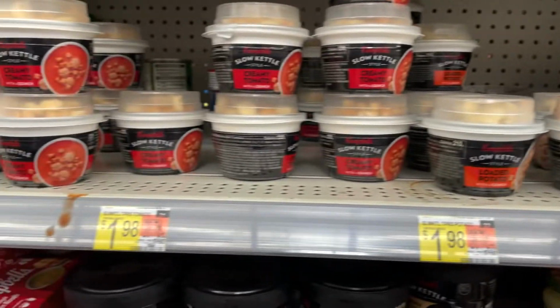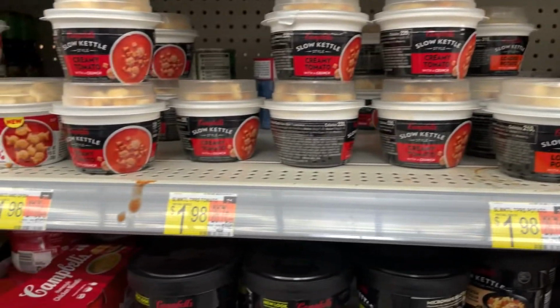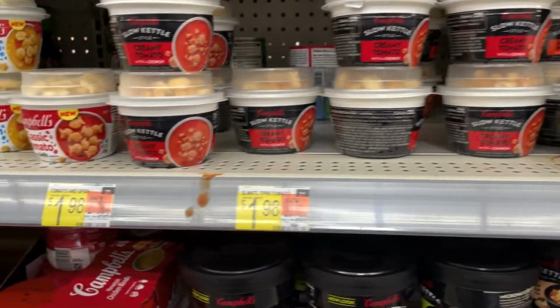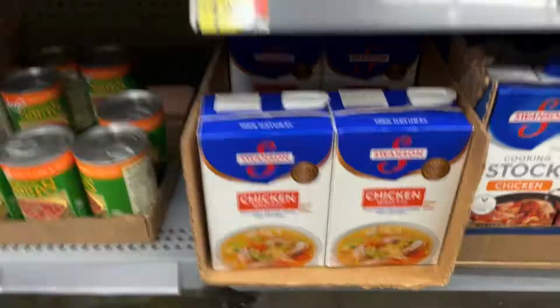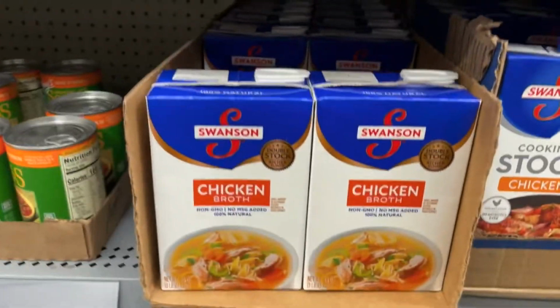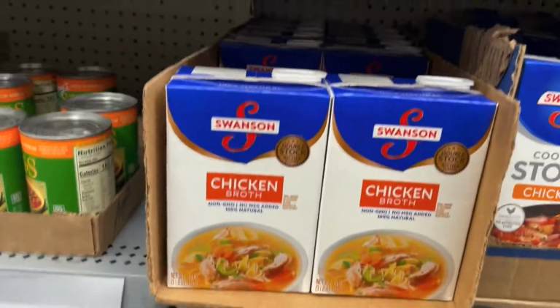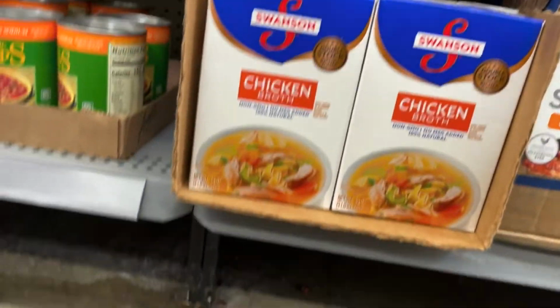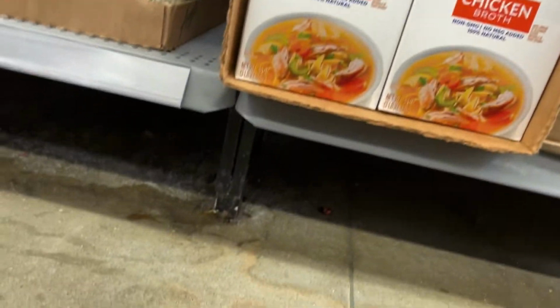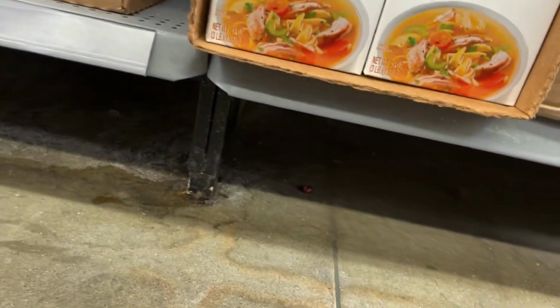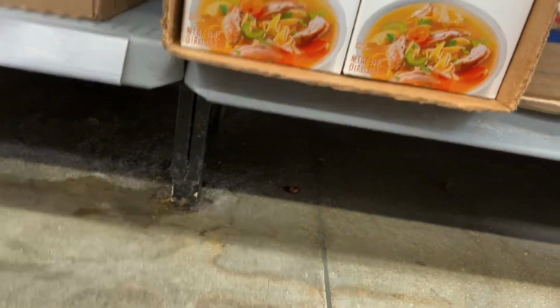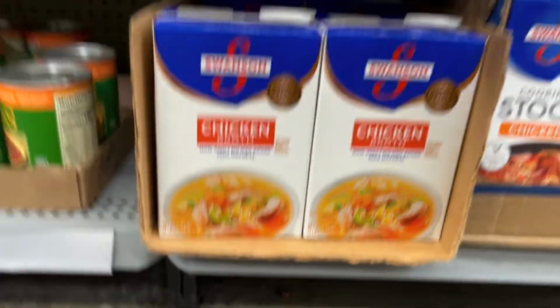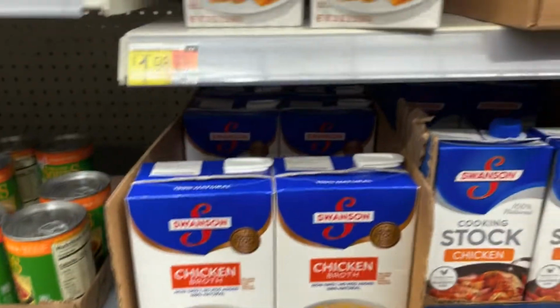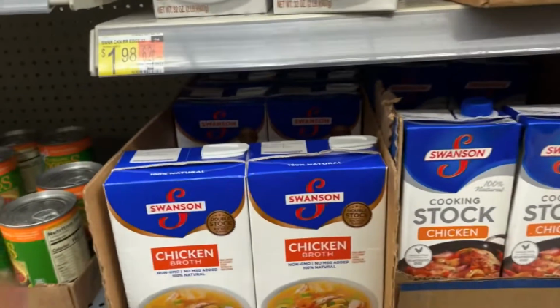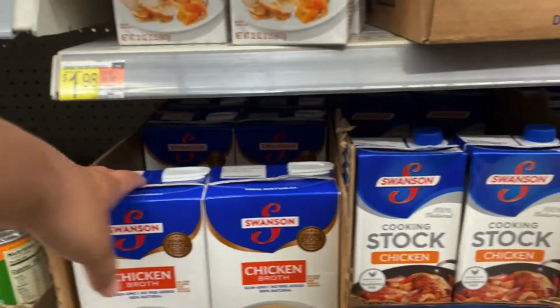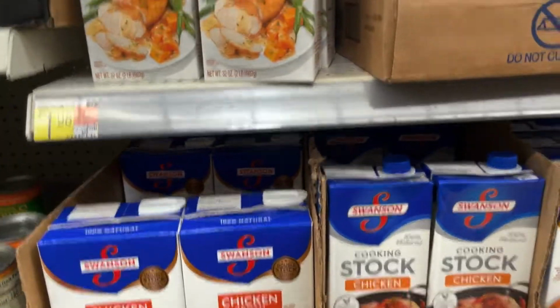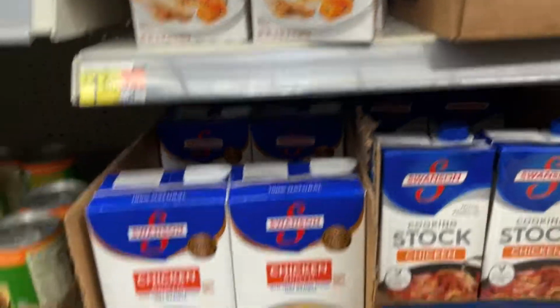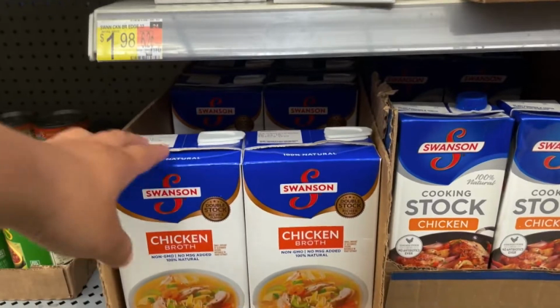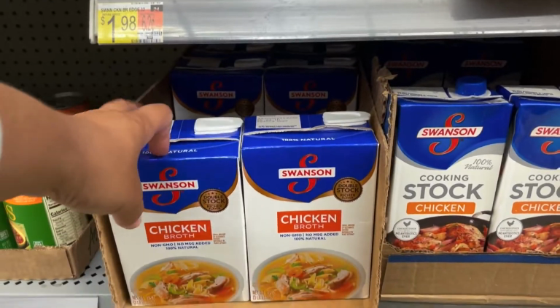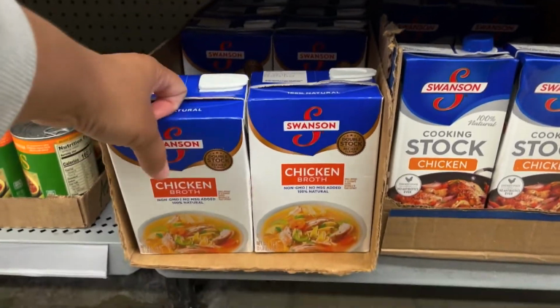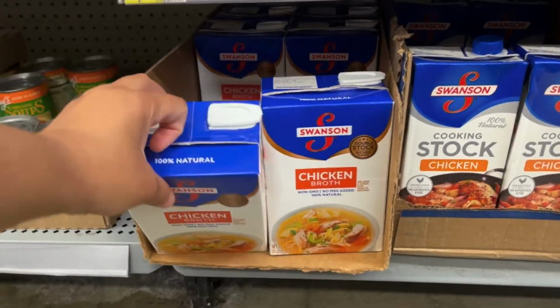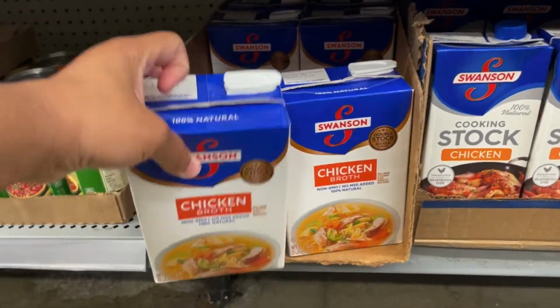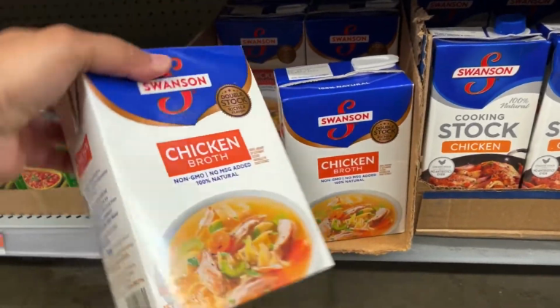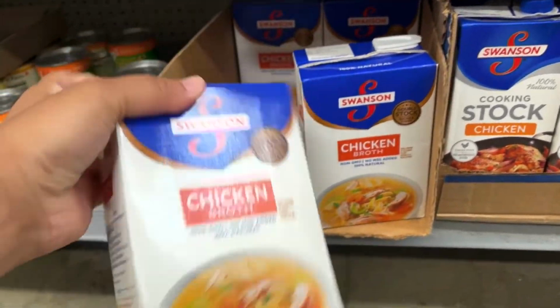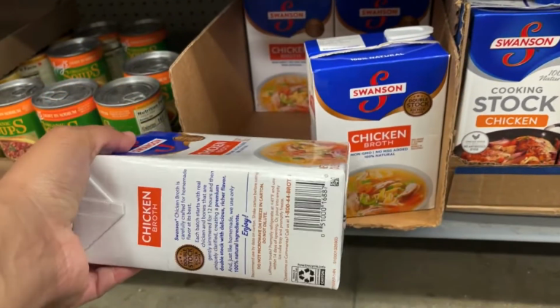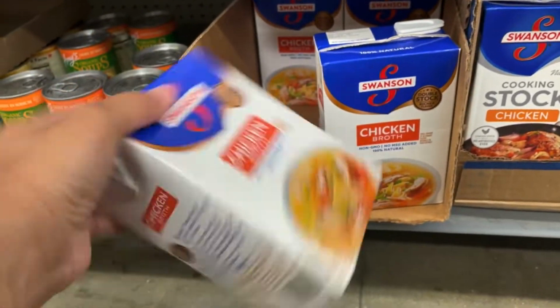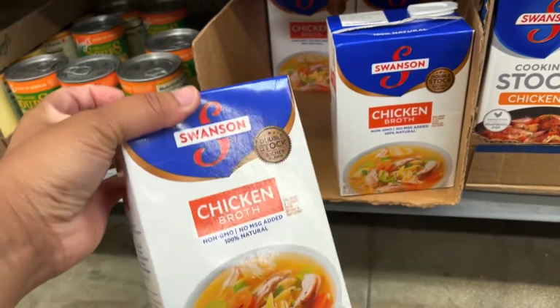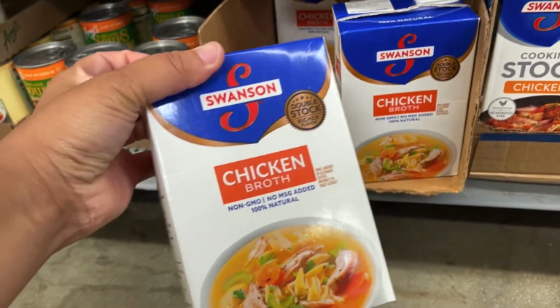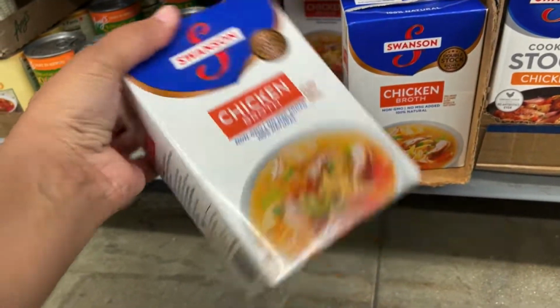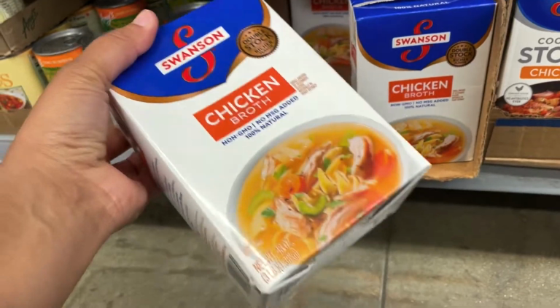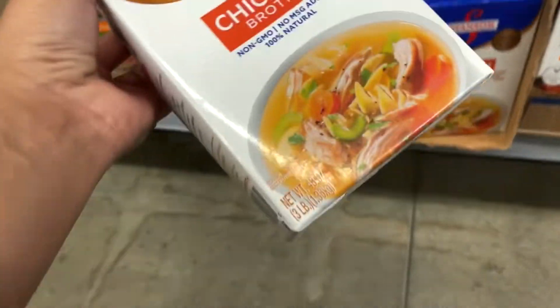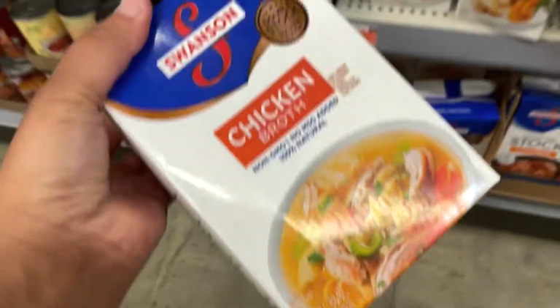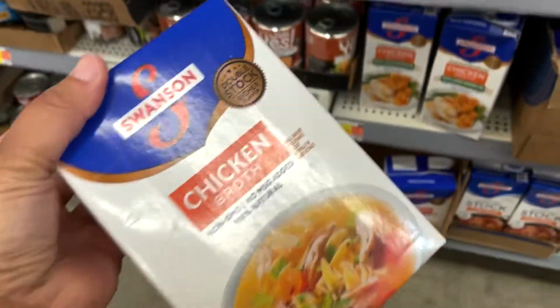I don't see a price on this chicken broth but it's a big one. I'm gonna get one of these because I don't use a lot of chicken broth, but I love to make my rice with it.